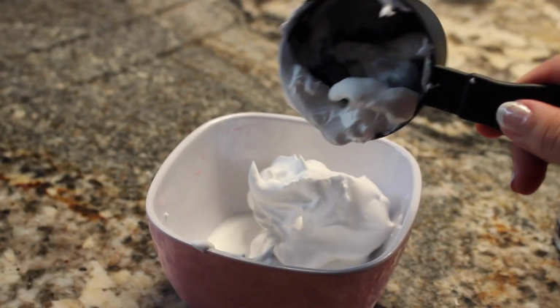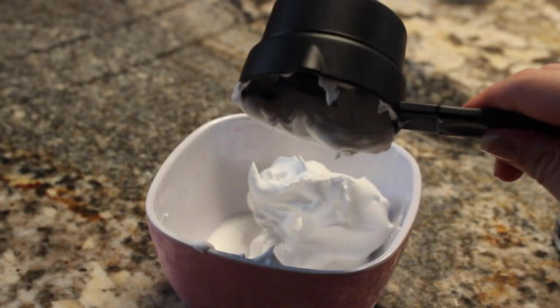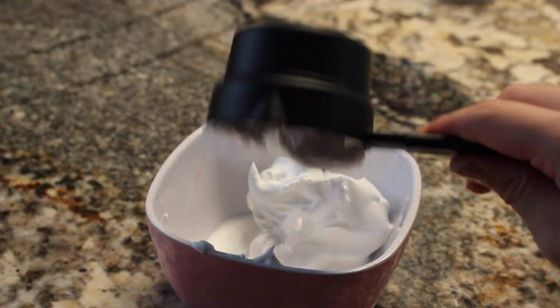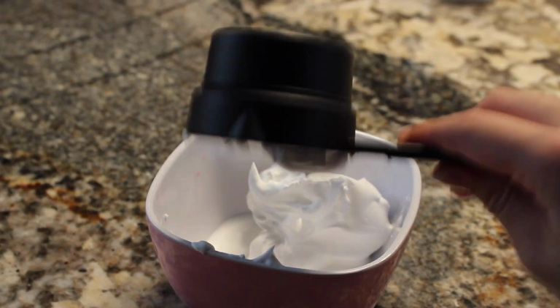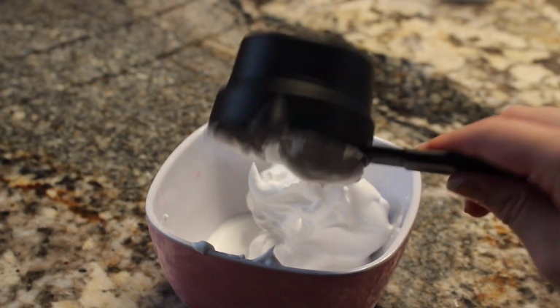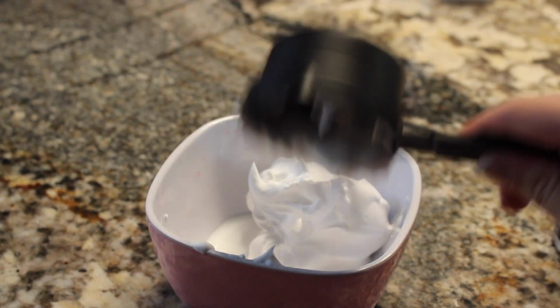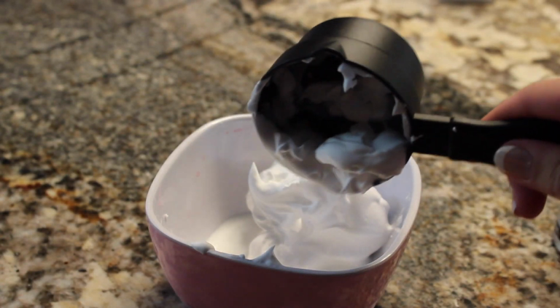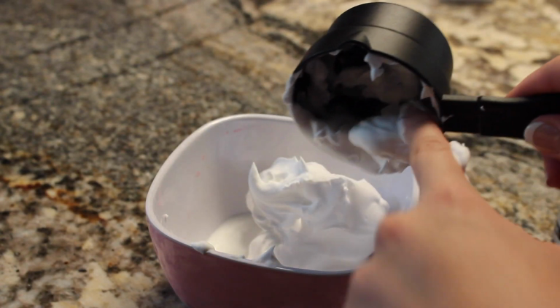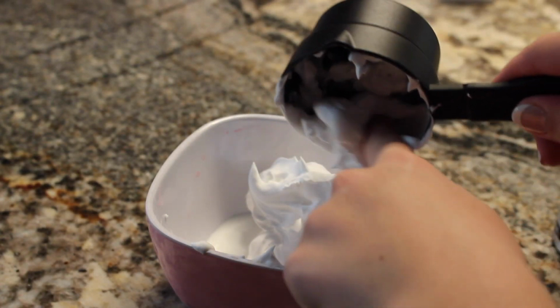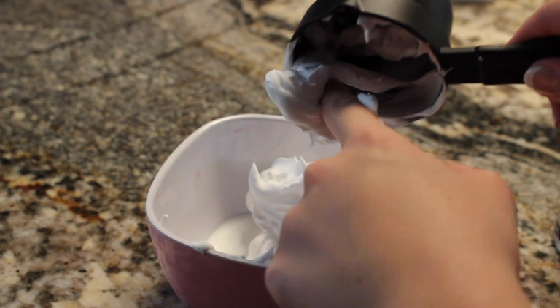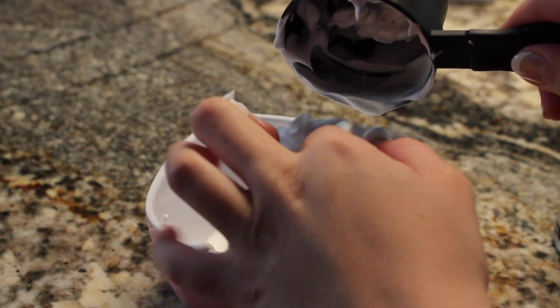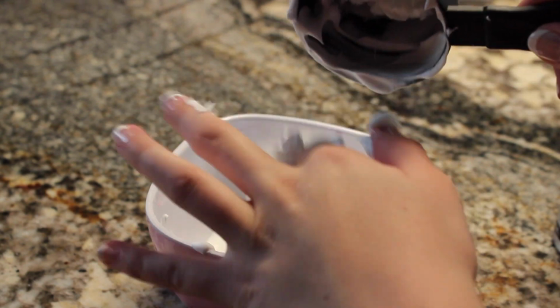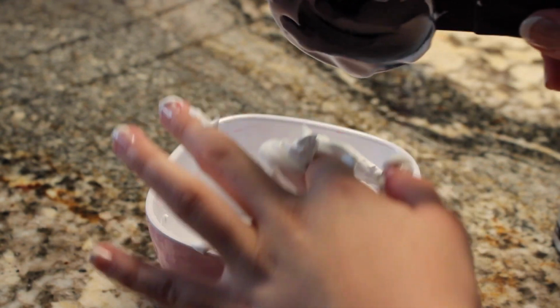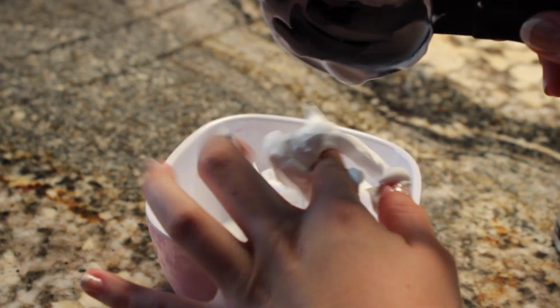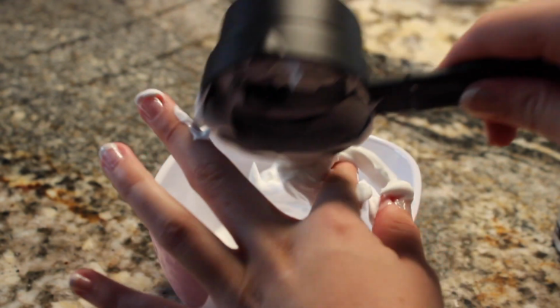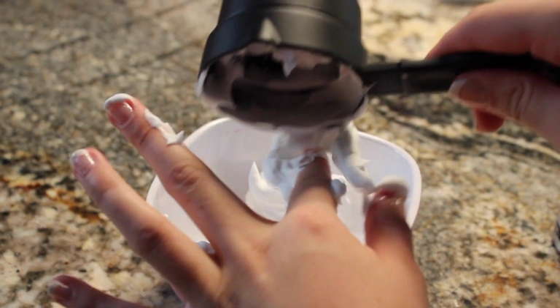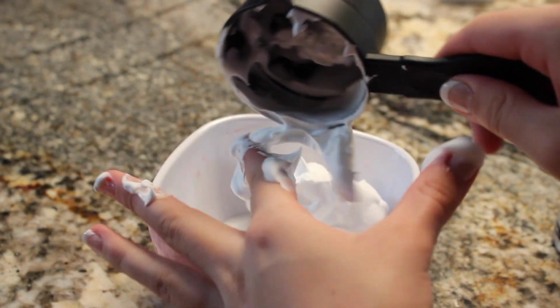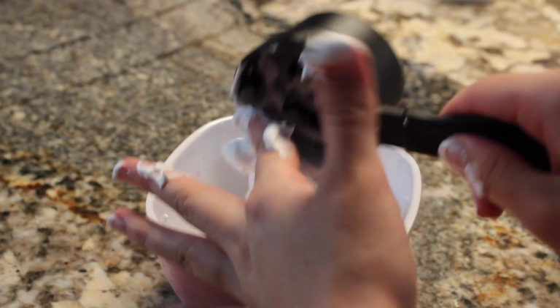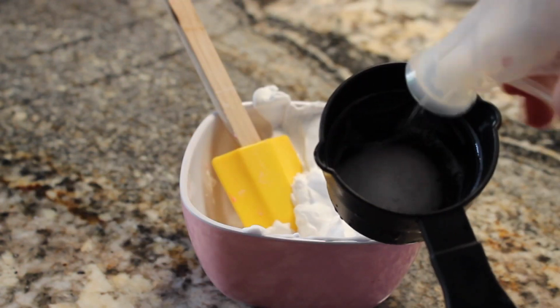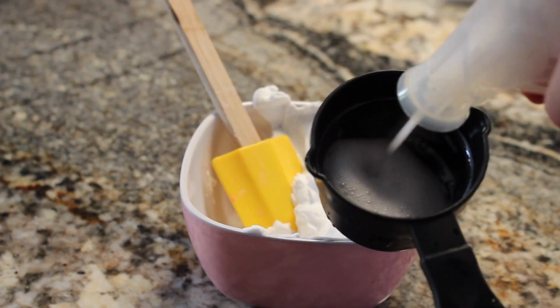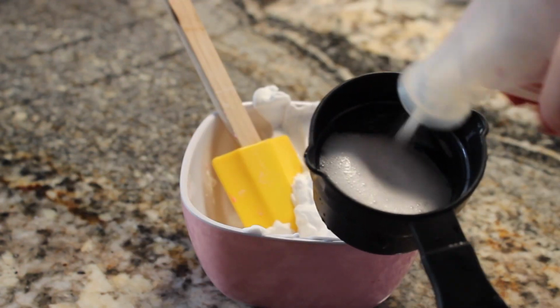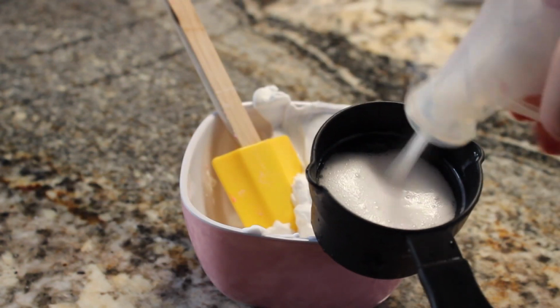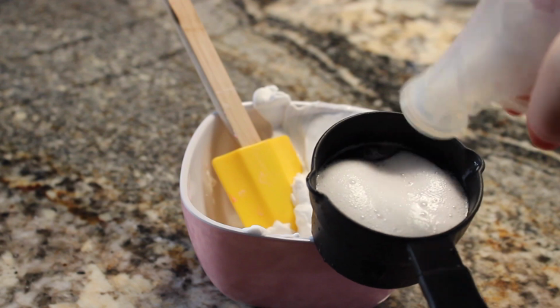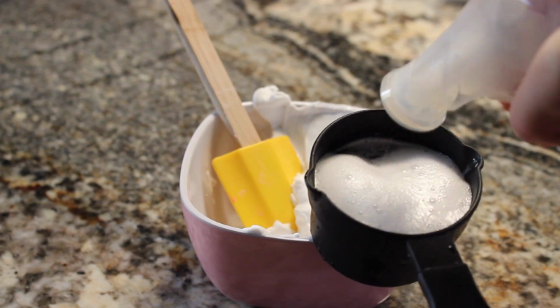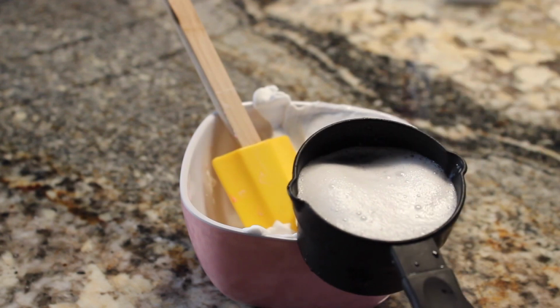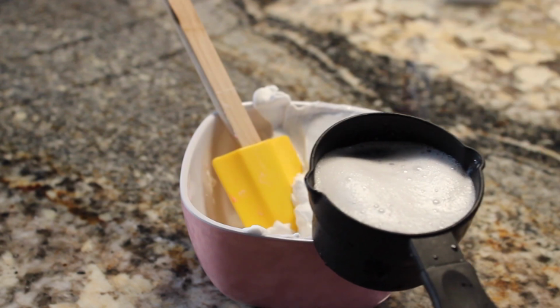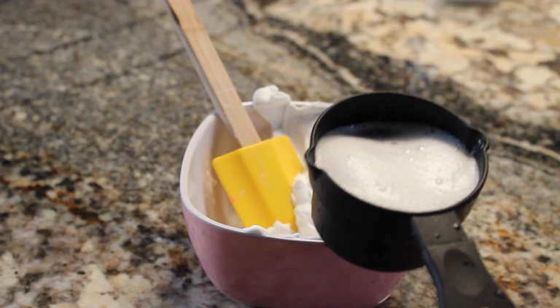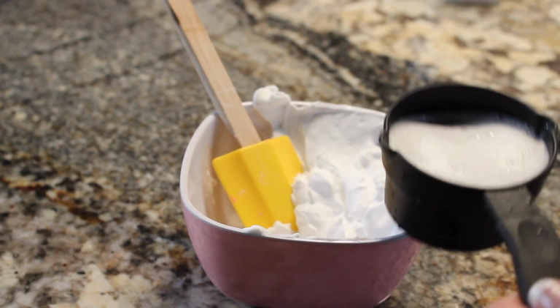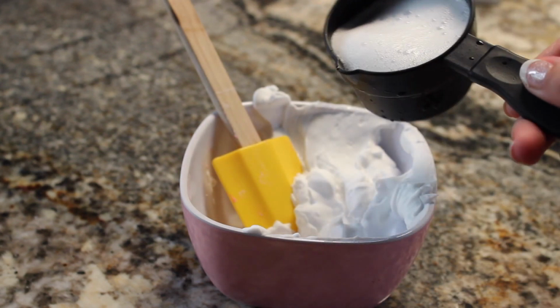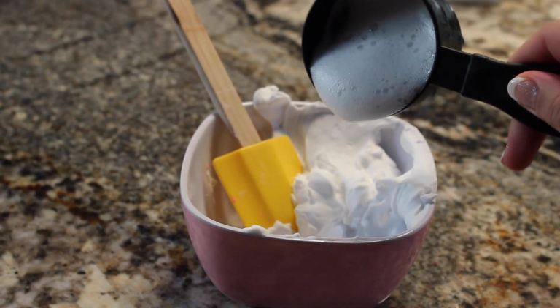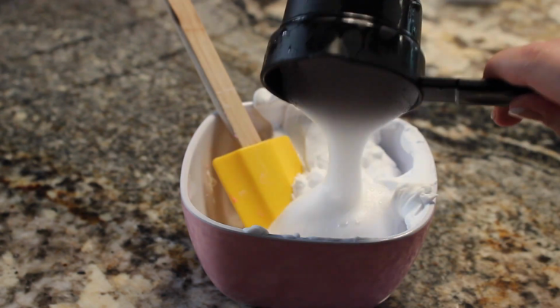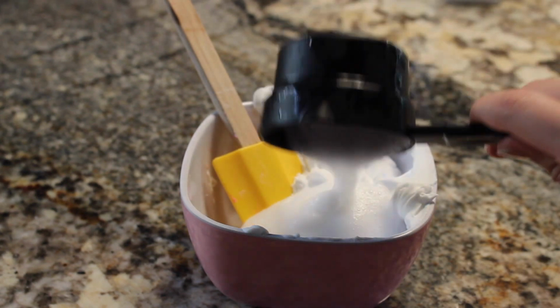Right after, take half a cup of shaving cream and just put it in there, but don't mix anything yet. And last, take half a cup of foaming soap and just put it all in there again.